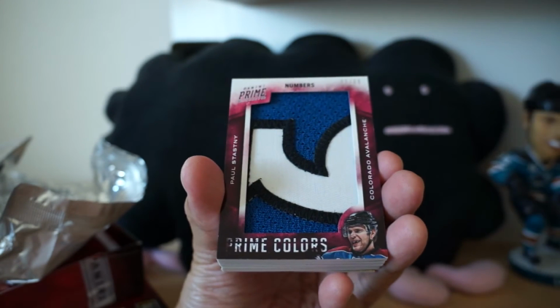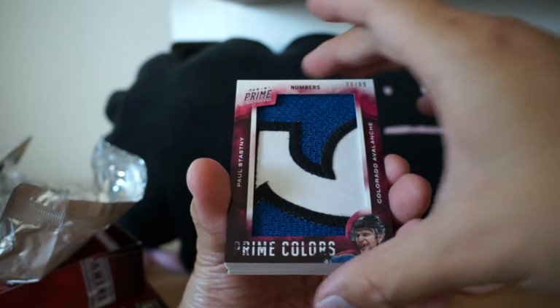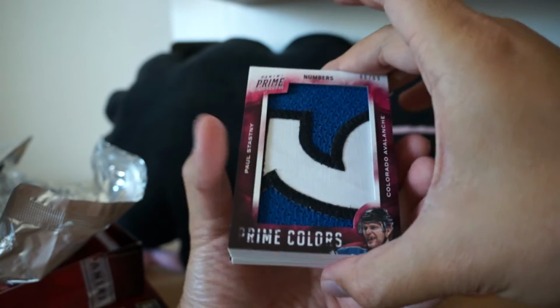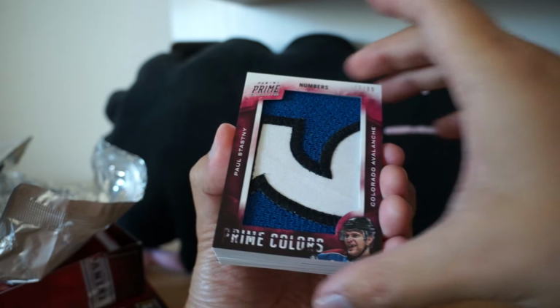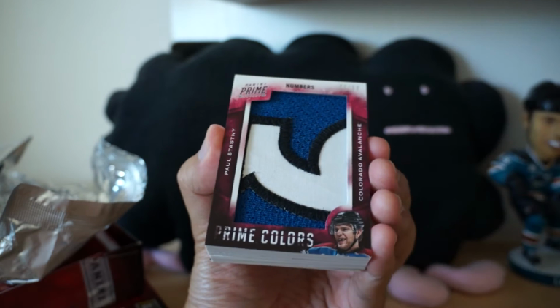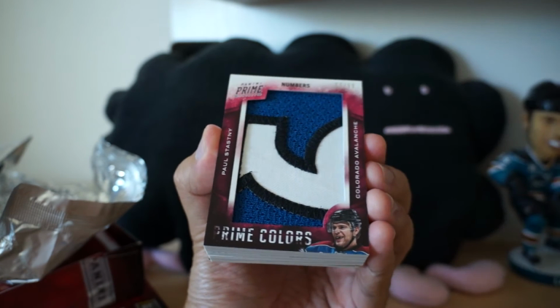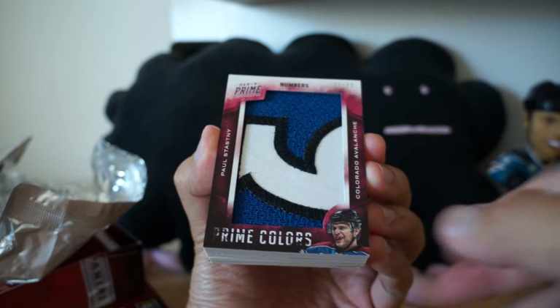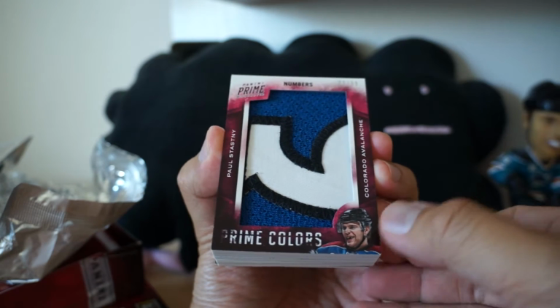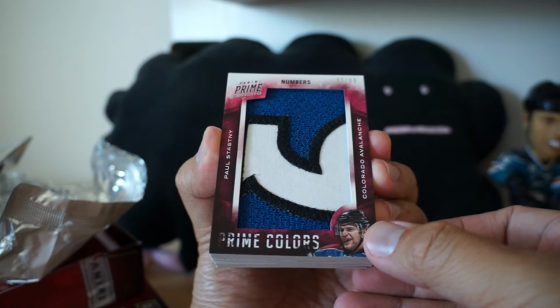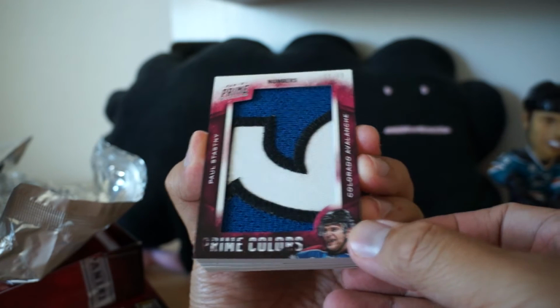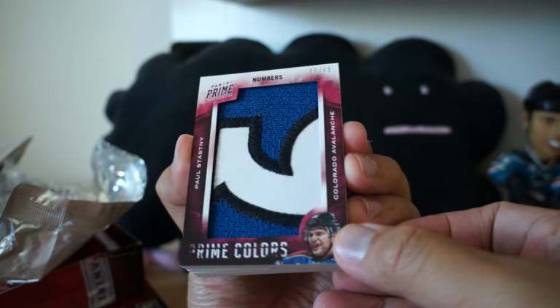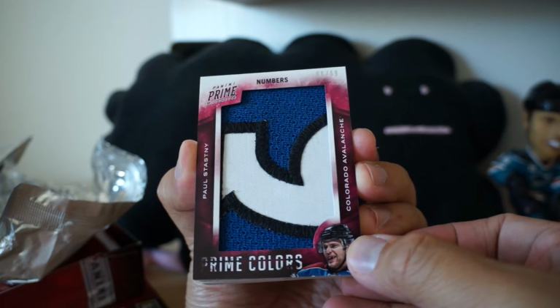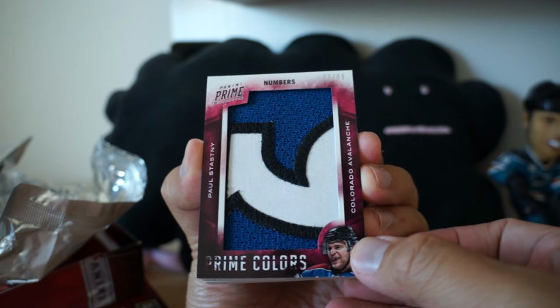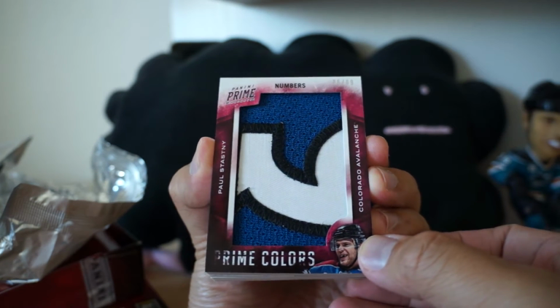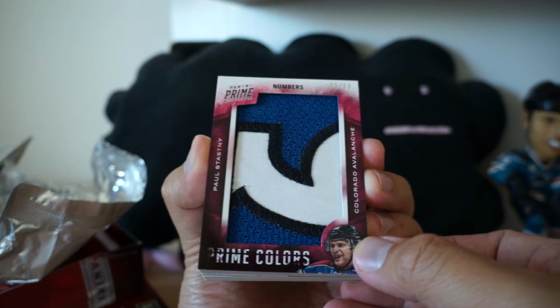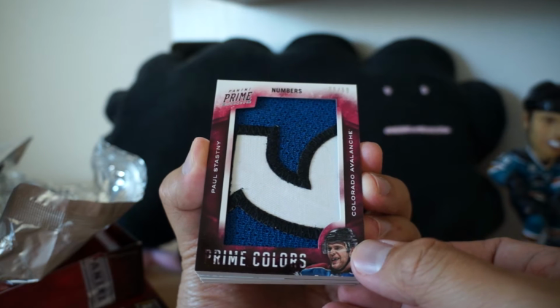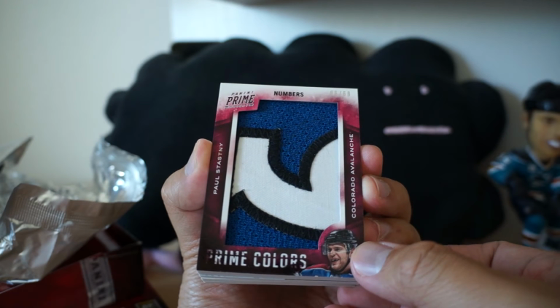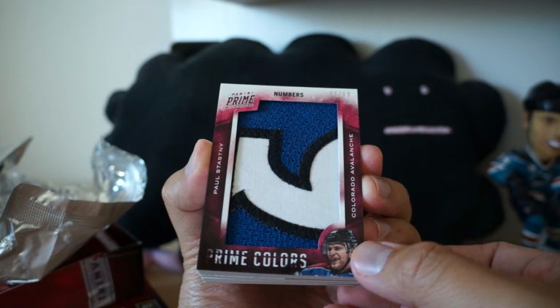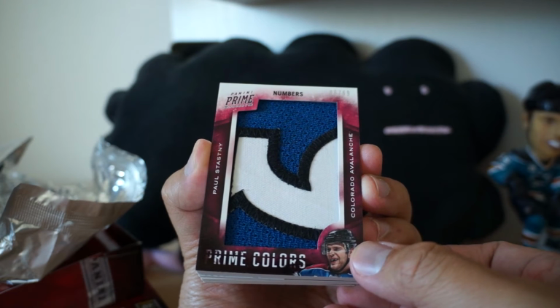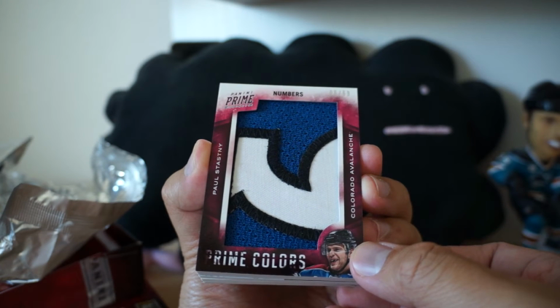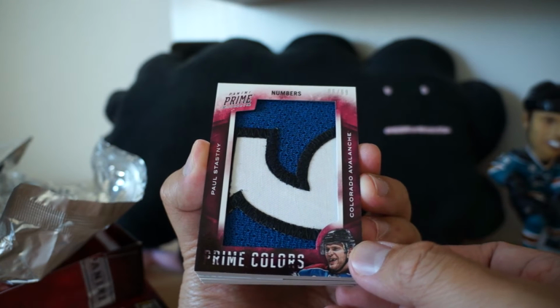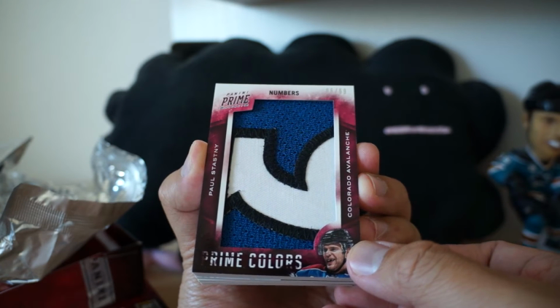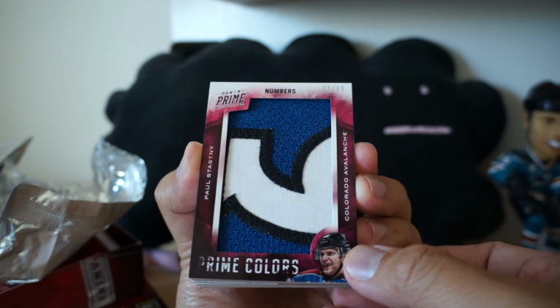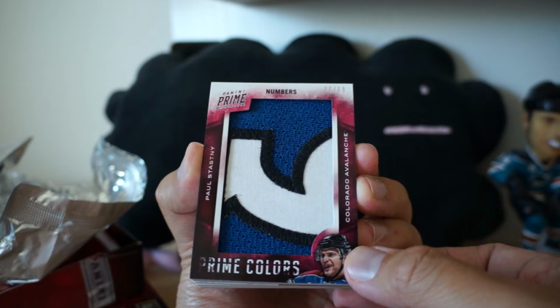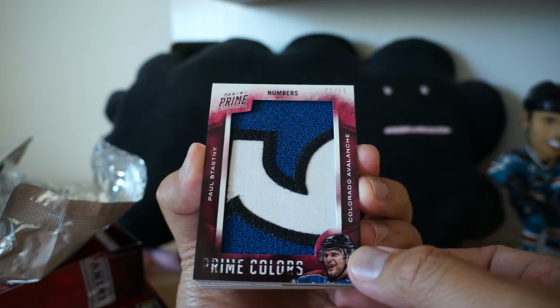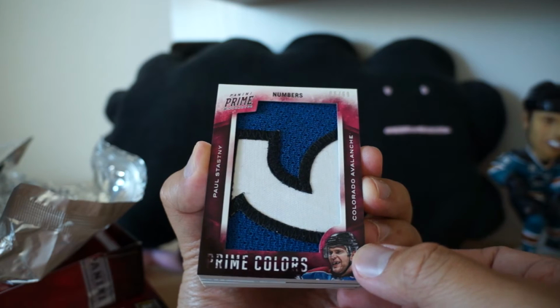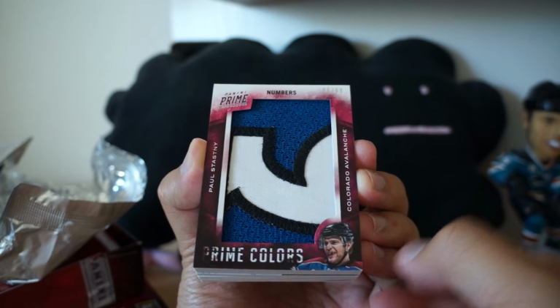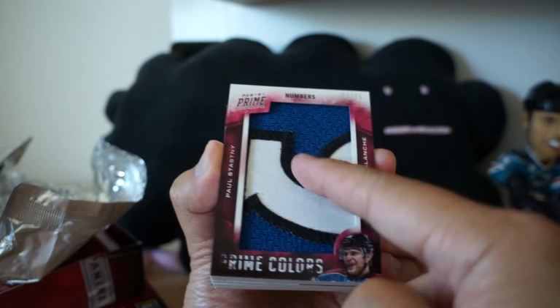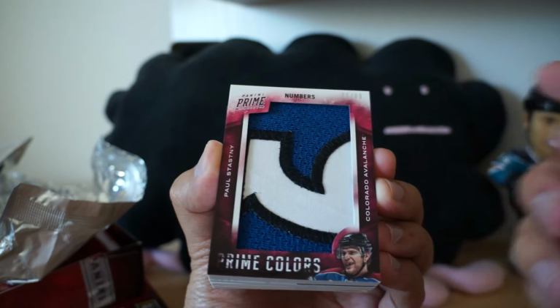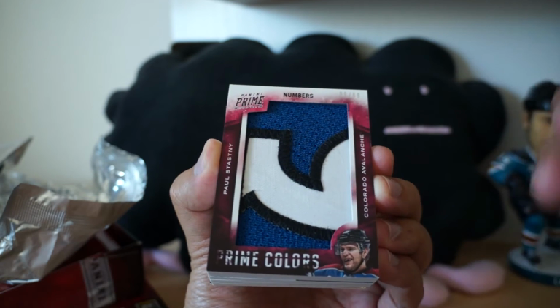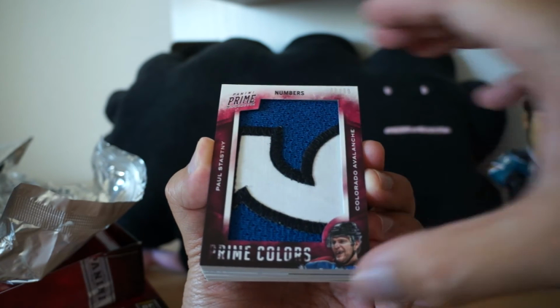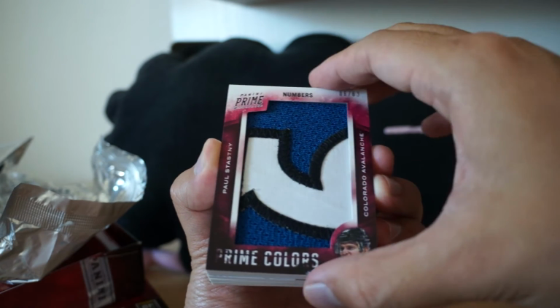Paul Statsny — Prime Numbers, number six of 69. Wow, so Prime Colors Numbers. Number six of 69. Really cool-looking patch there with Paul Statsny.